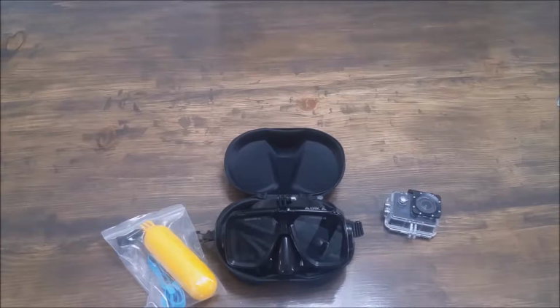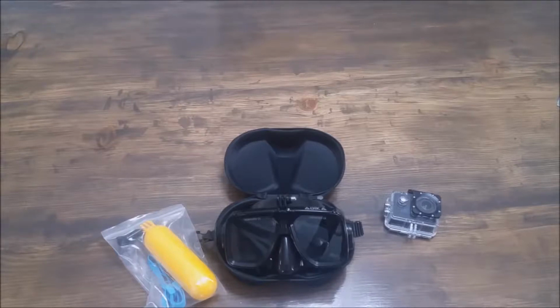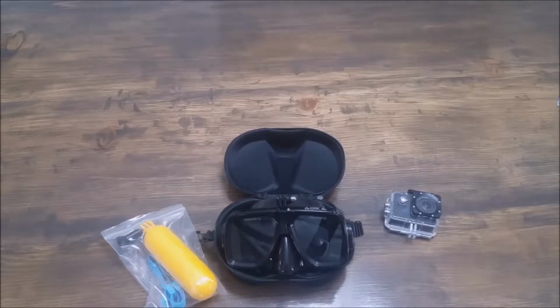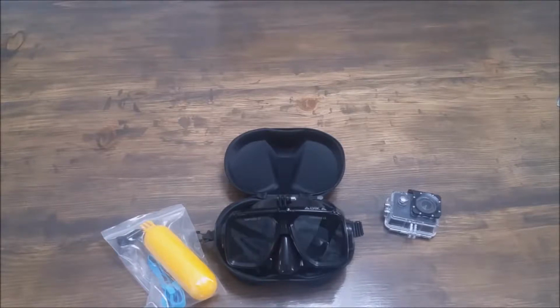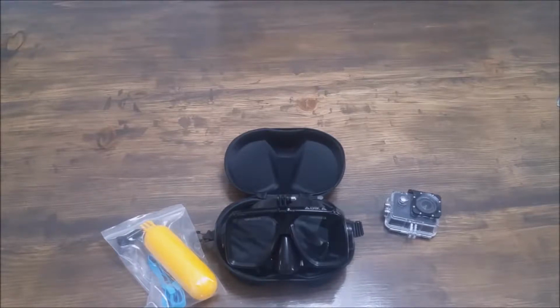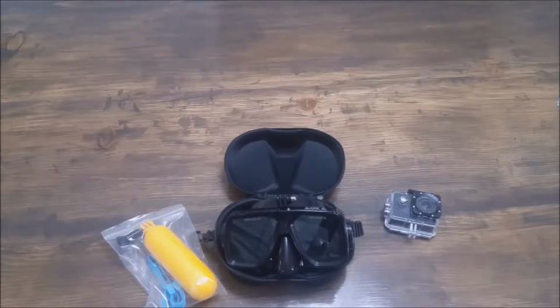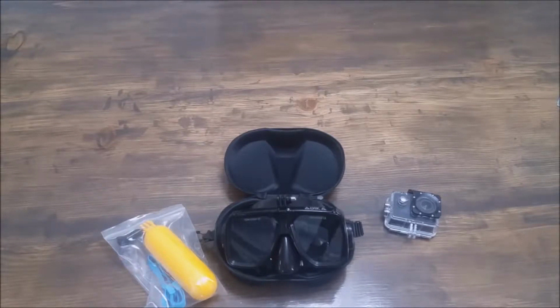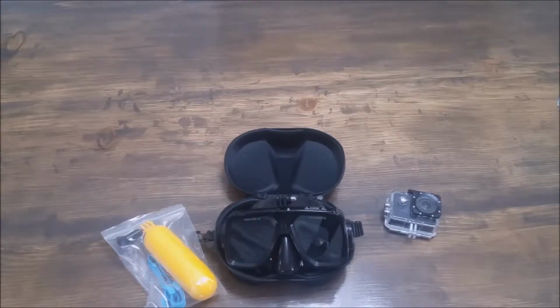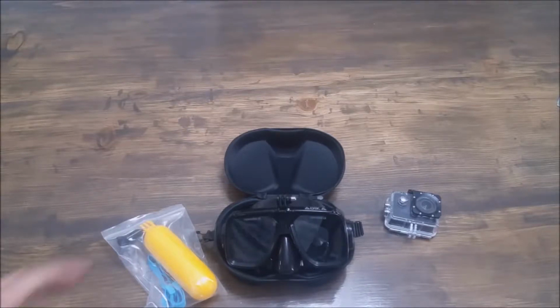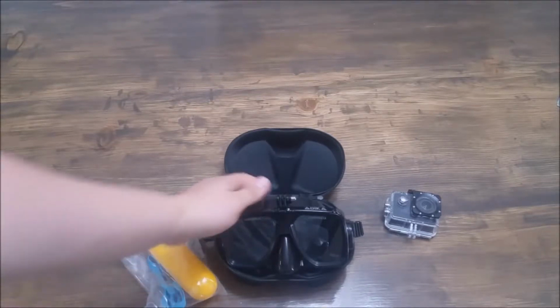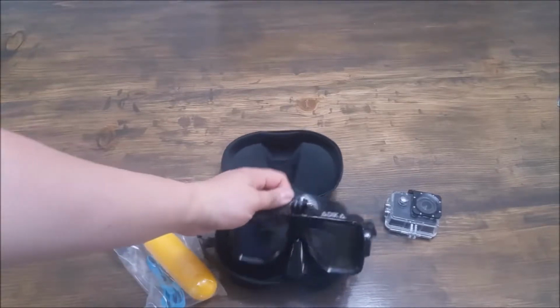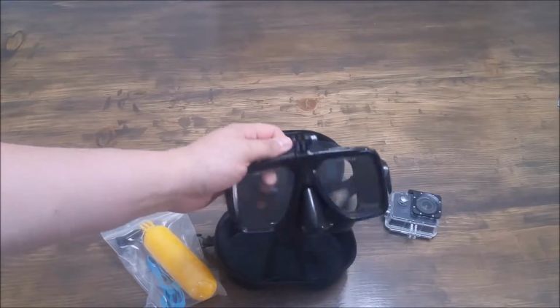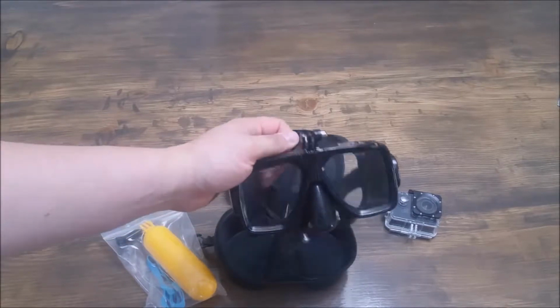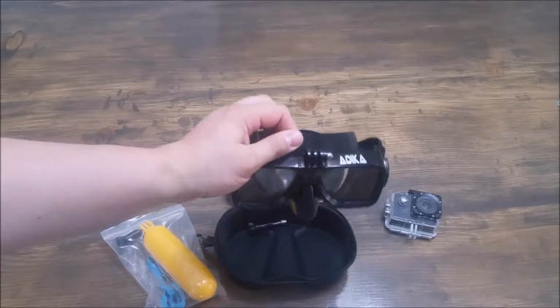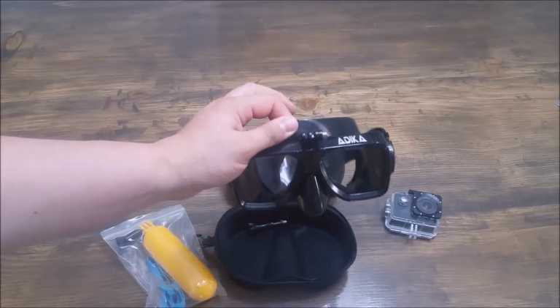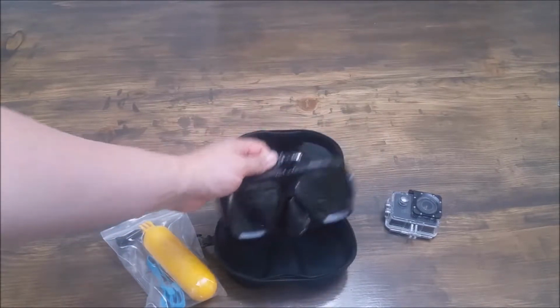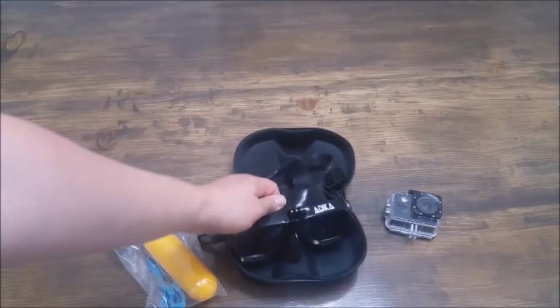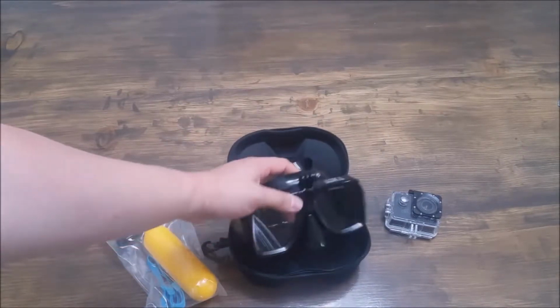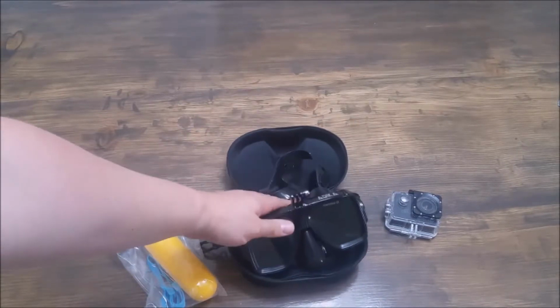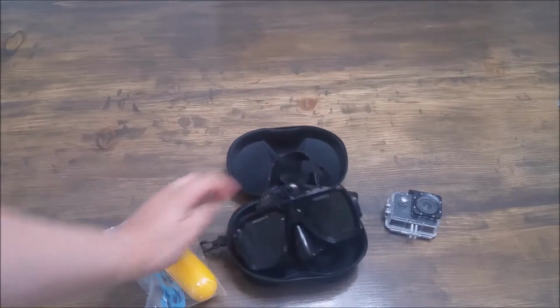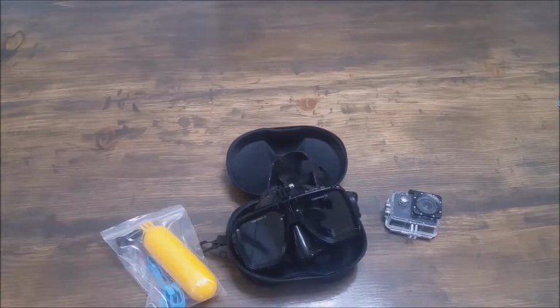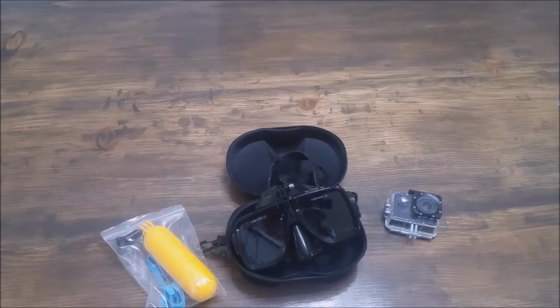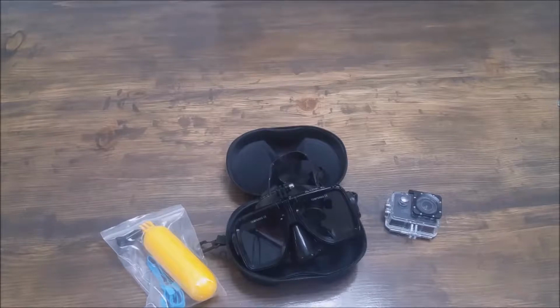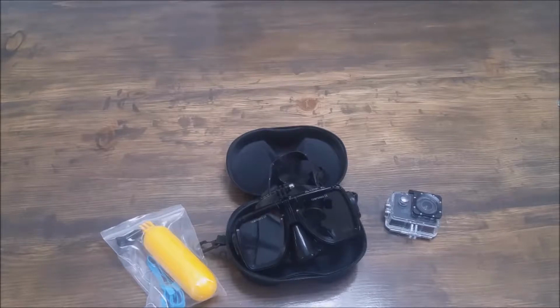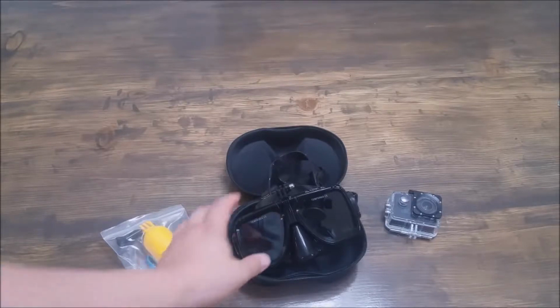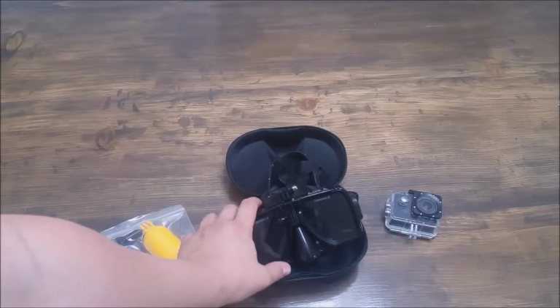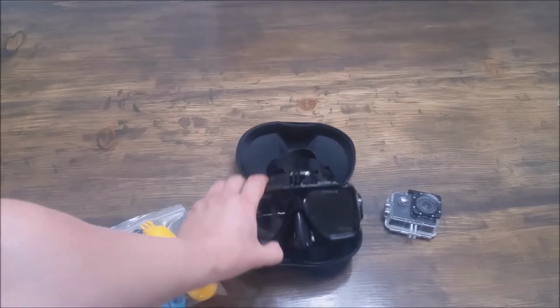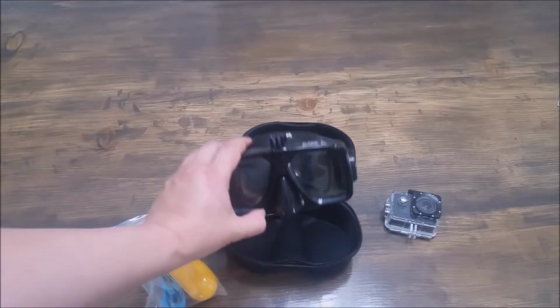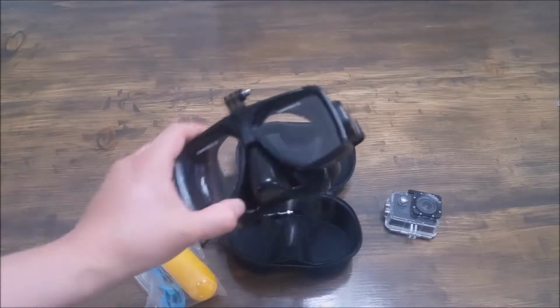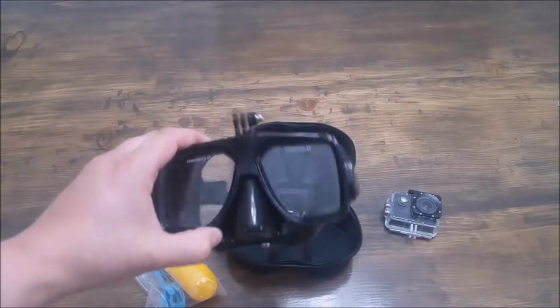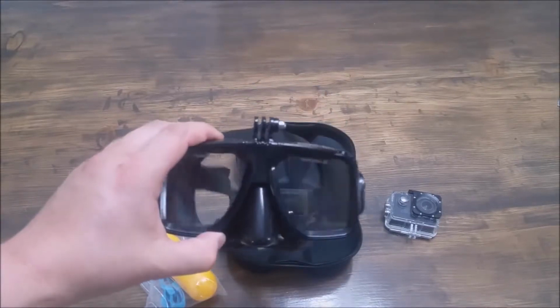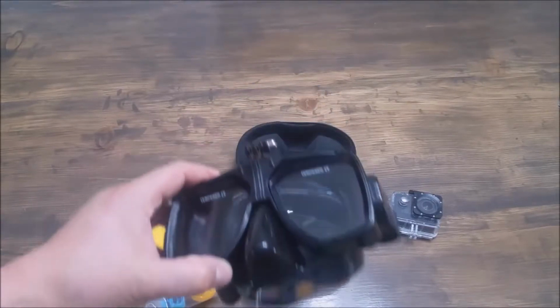Hi everybody, thanks for checking out my review for these Adika Dive goggles. For the price range, I'm really, really impressed with these. I decided to throw a video here just to give you a better idea of what they look like in person, because sometimes pictures don't really do it justice.